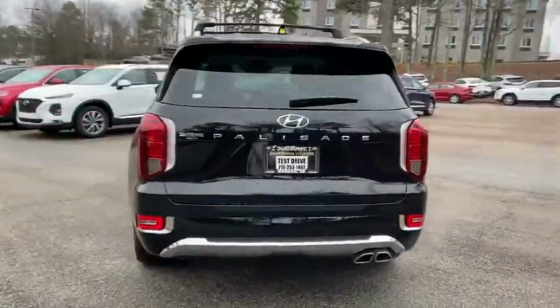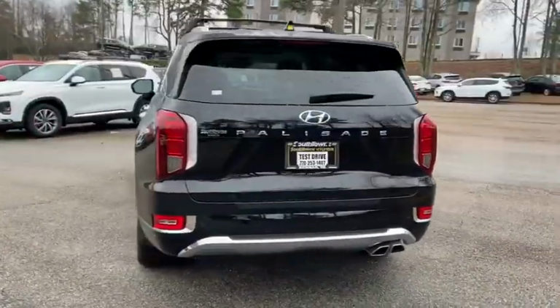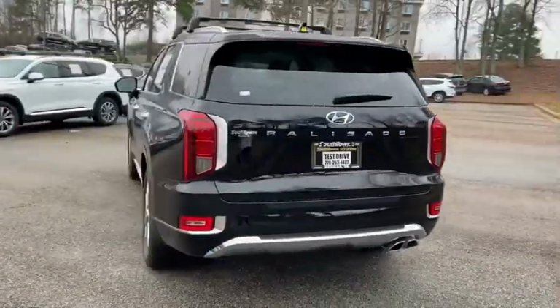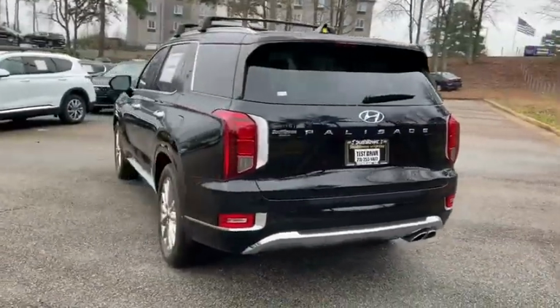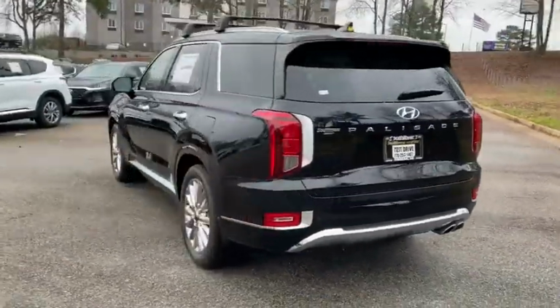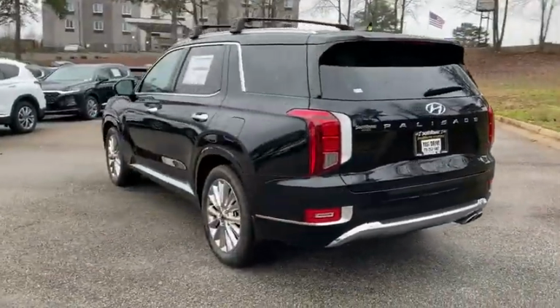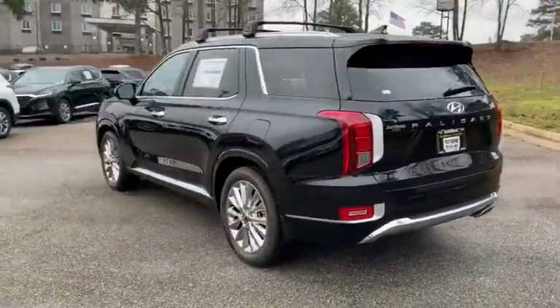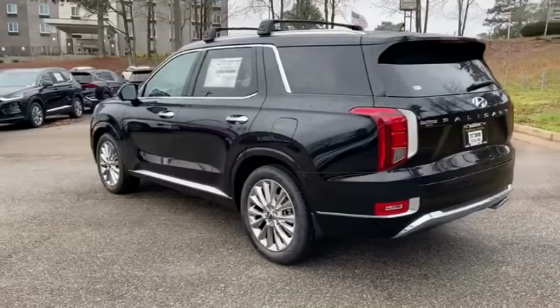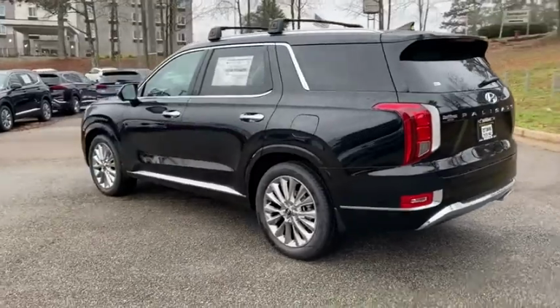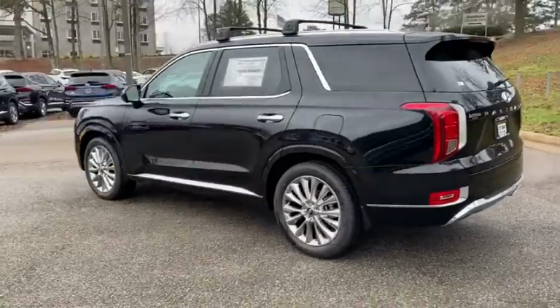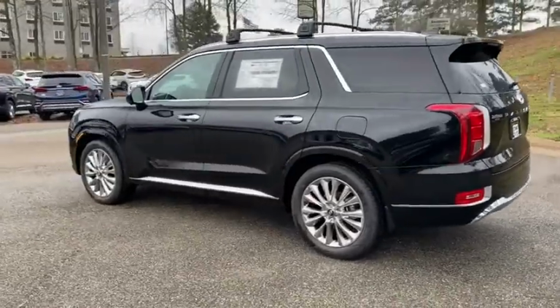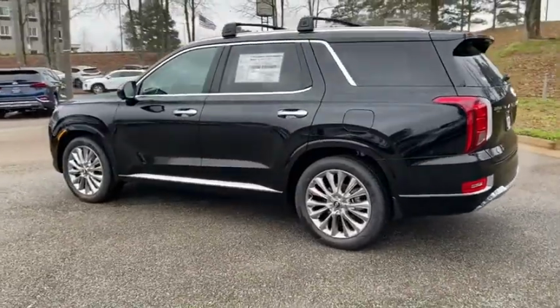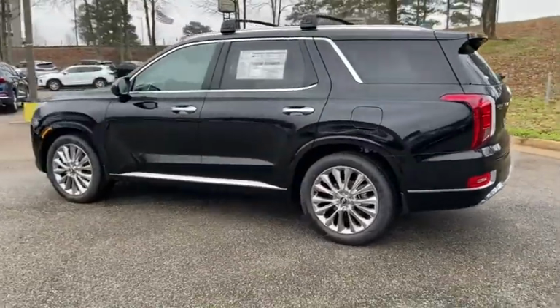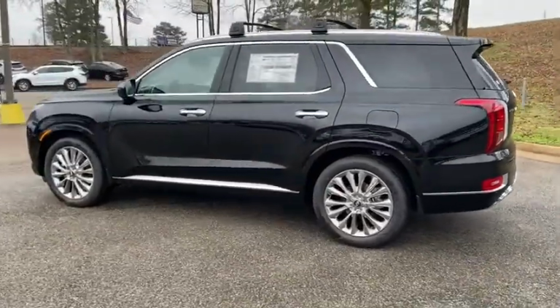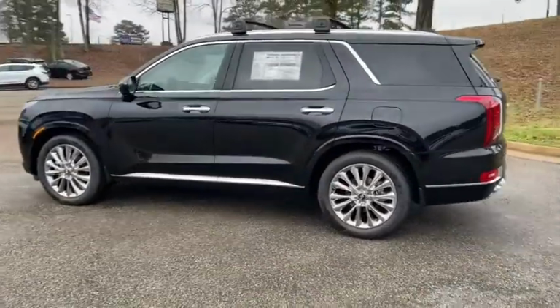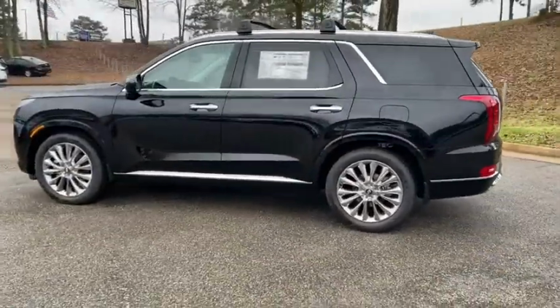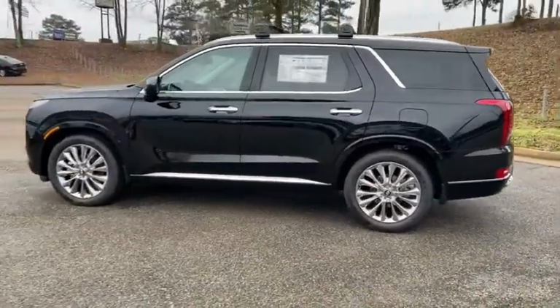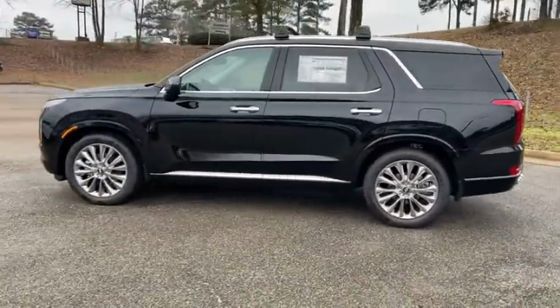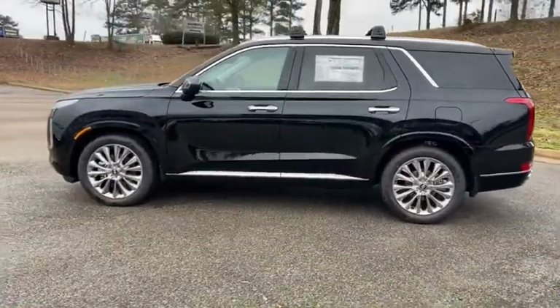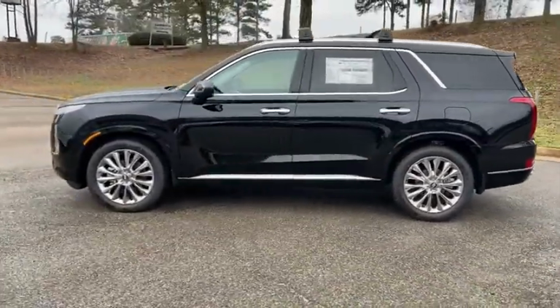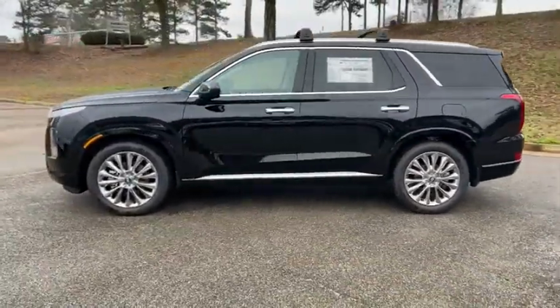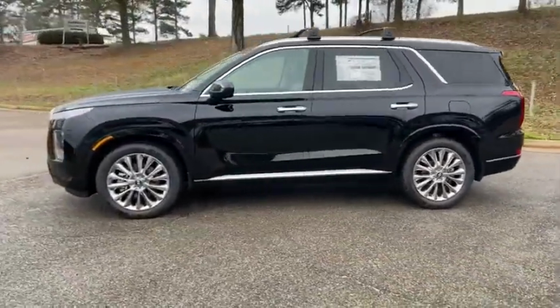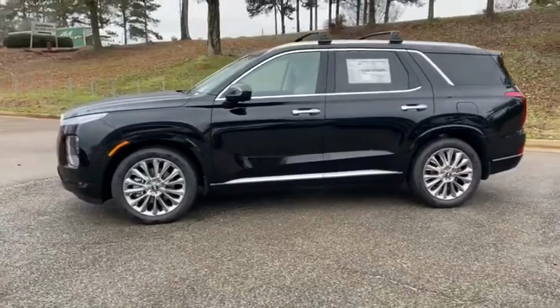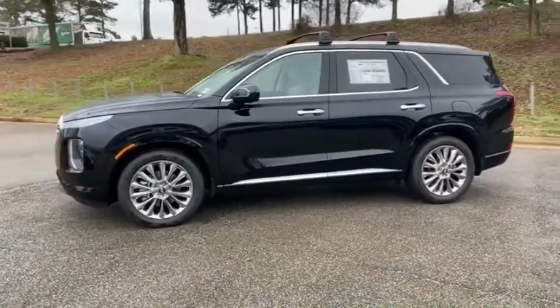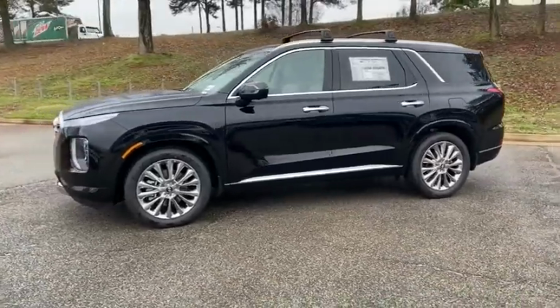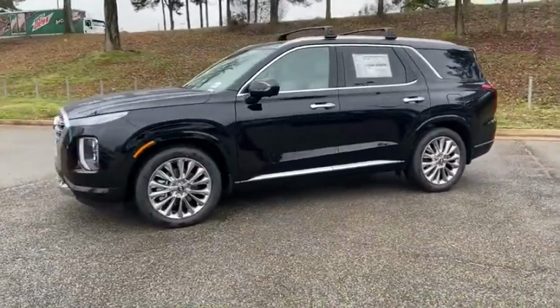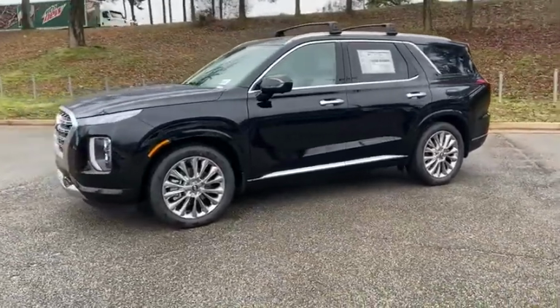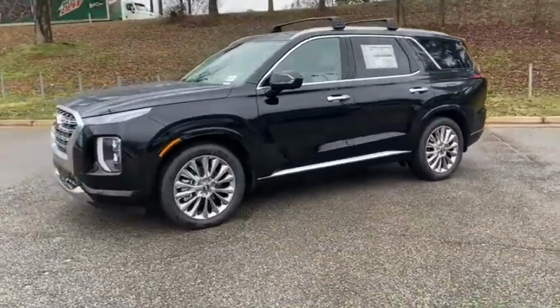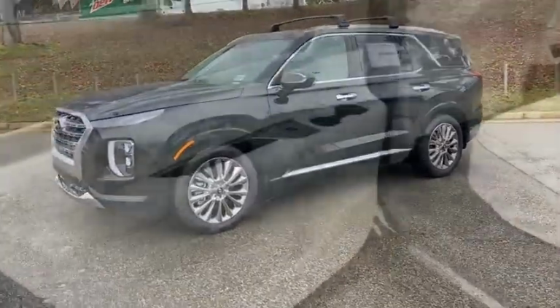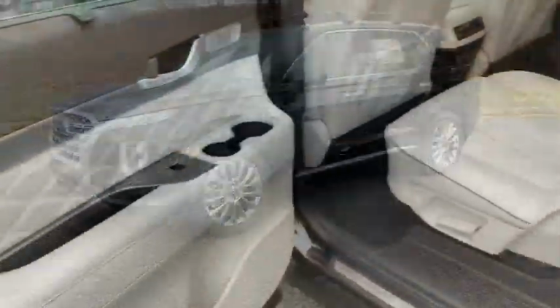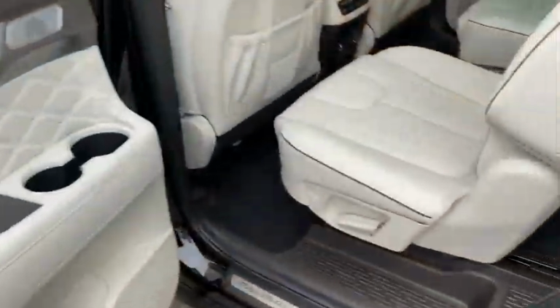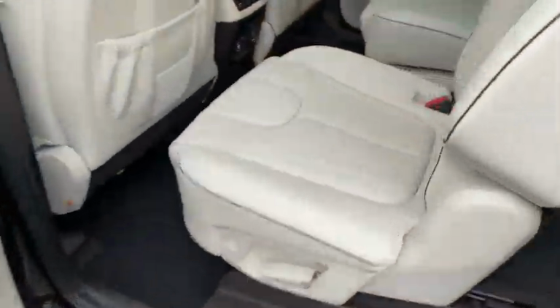Here are some of this vehicle's great options: power liftgate, navigation system, traction control, power passenger seat, leather-wrapped steering wheel, dual airbags, alloy wheels, and power steering.